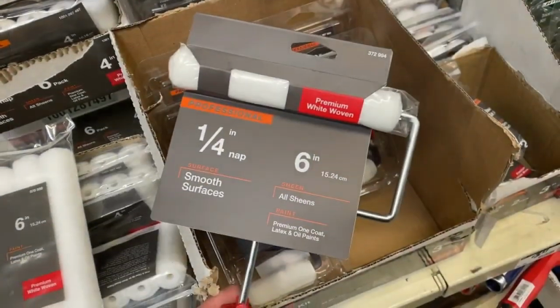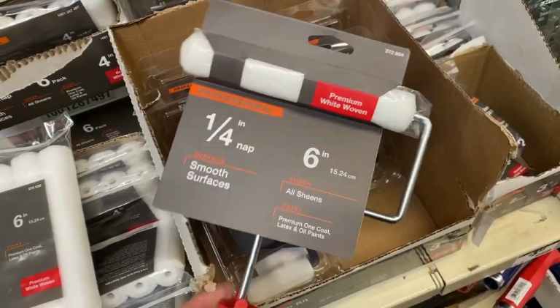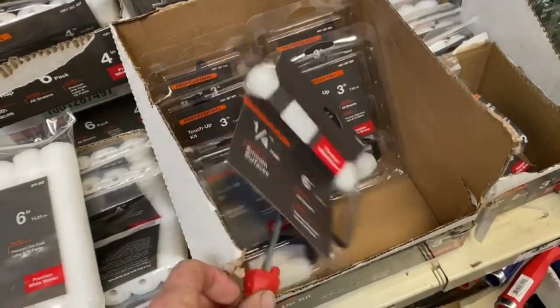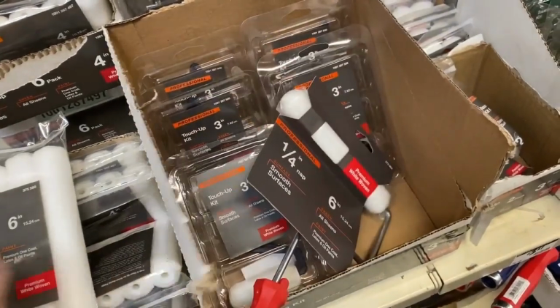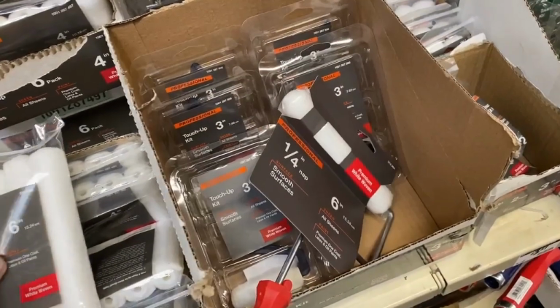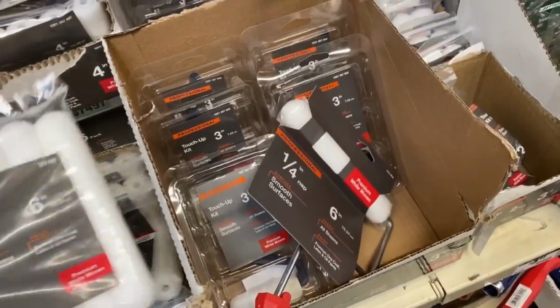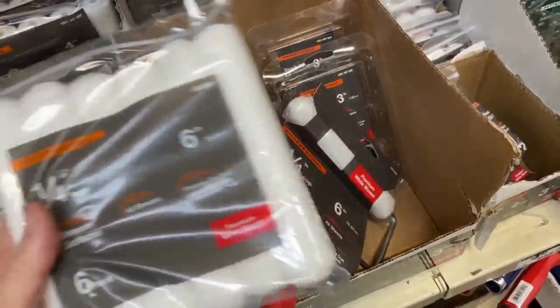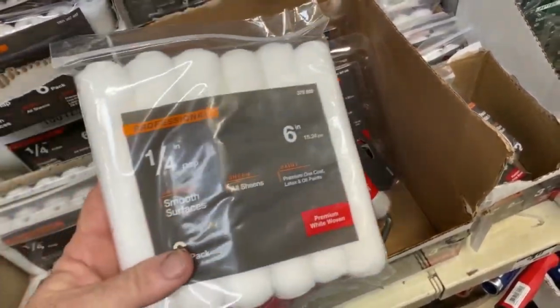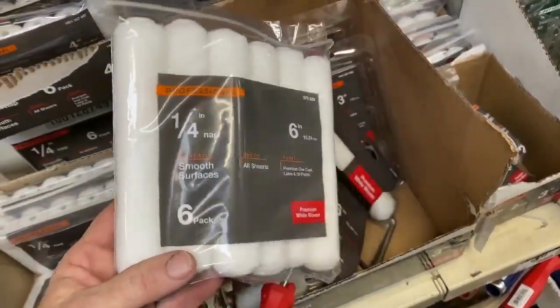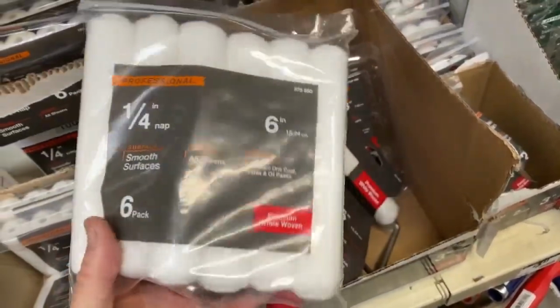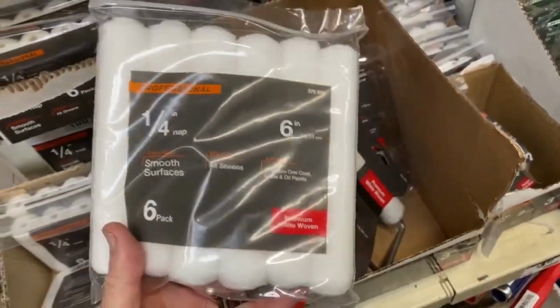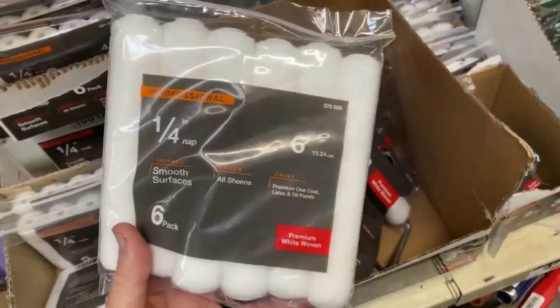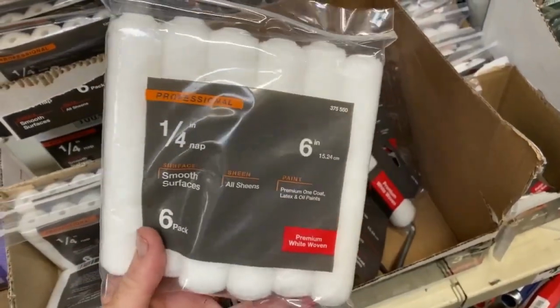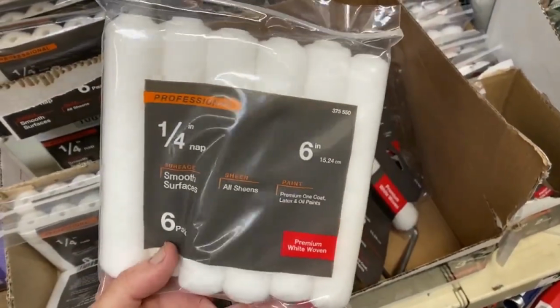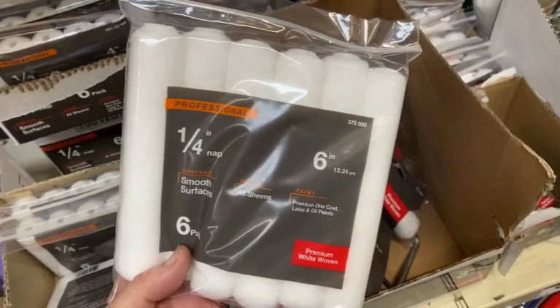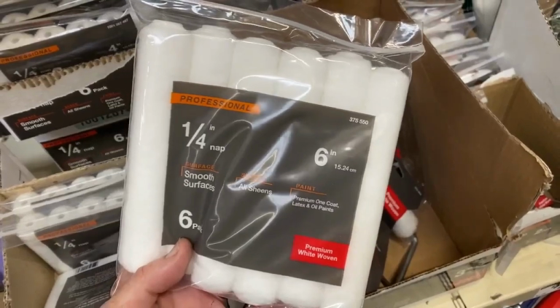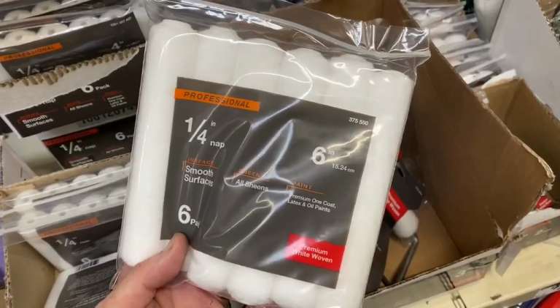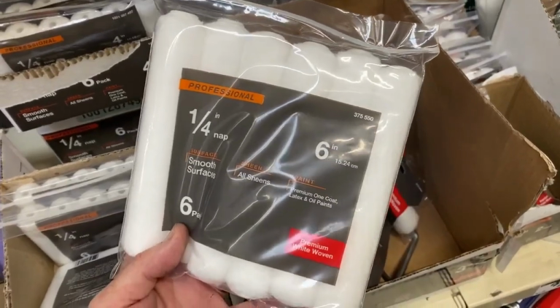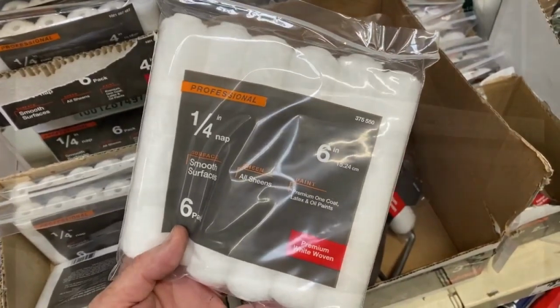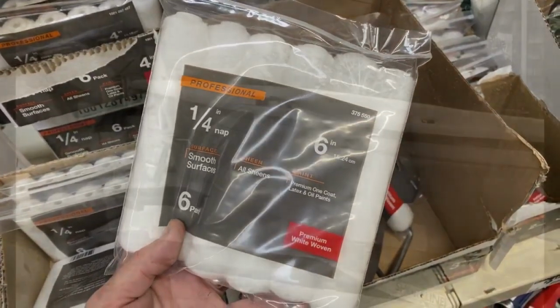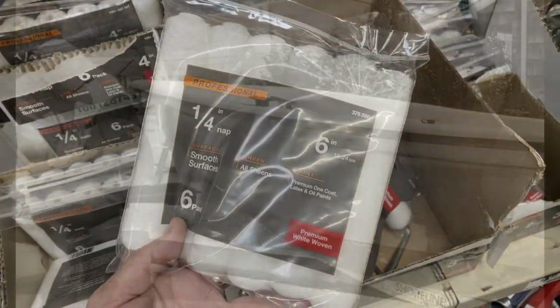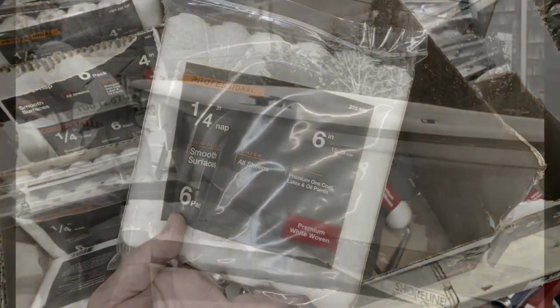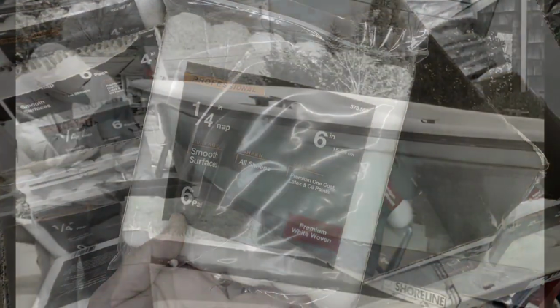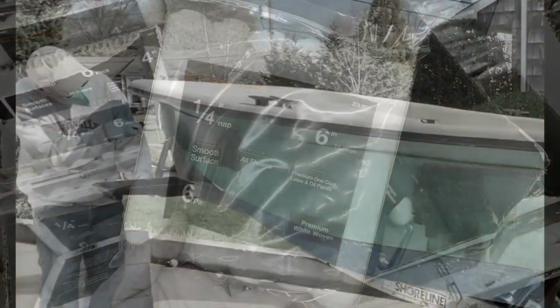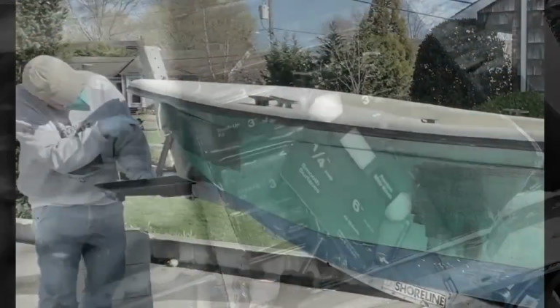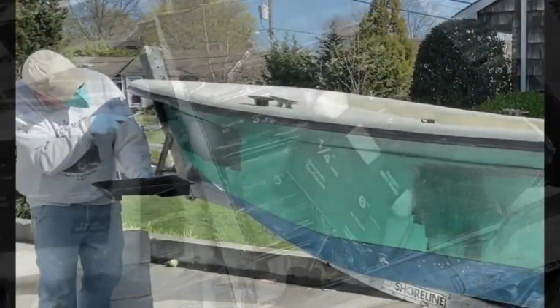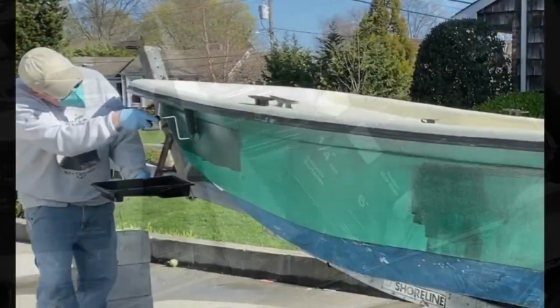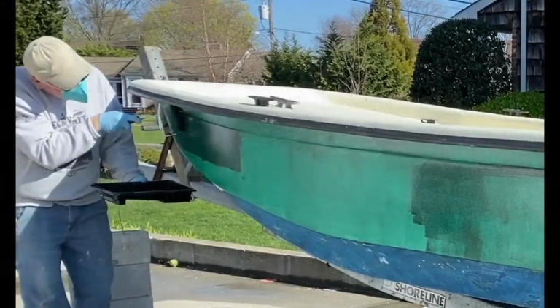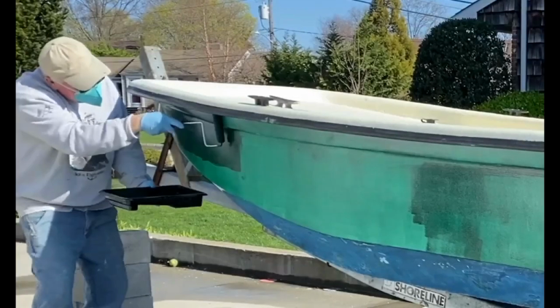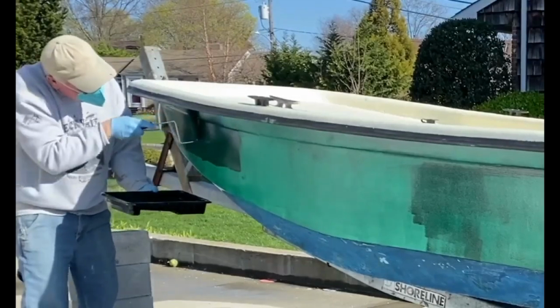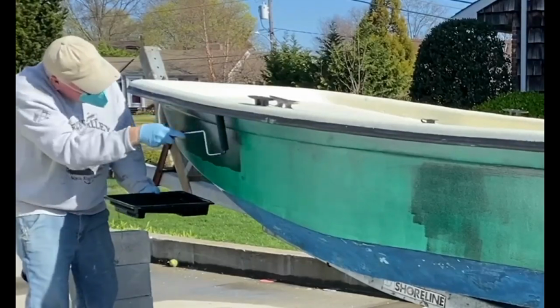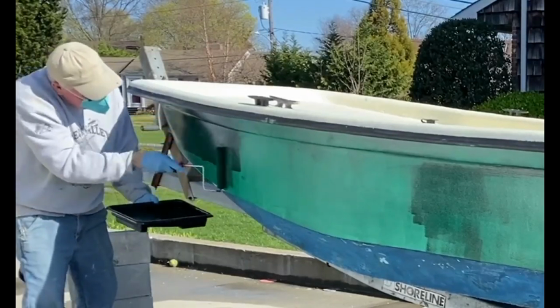I used a six-inch, quarter-inch nap roller. I found these at Home Depot — they were only about five or six bucks, and they really did a nice job. You were able to apply a nice, even, thin coating.